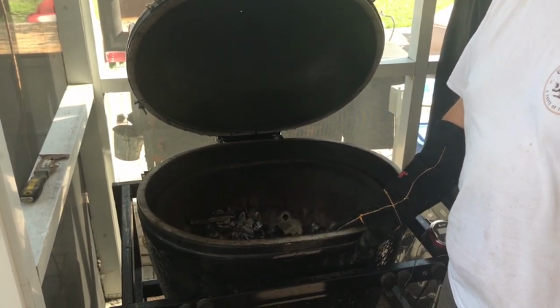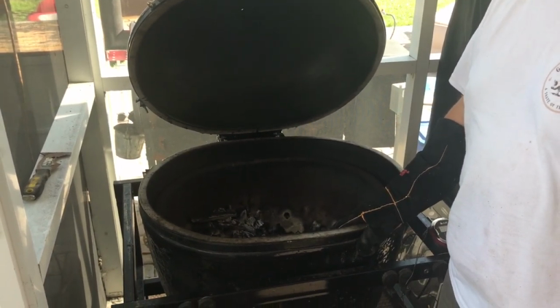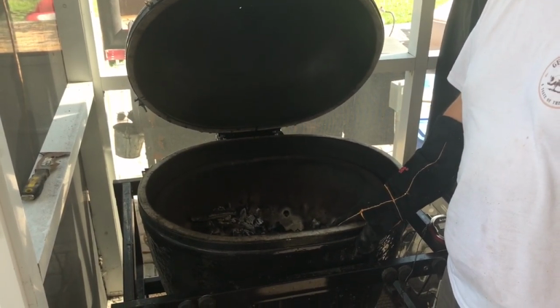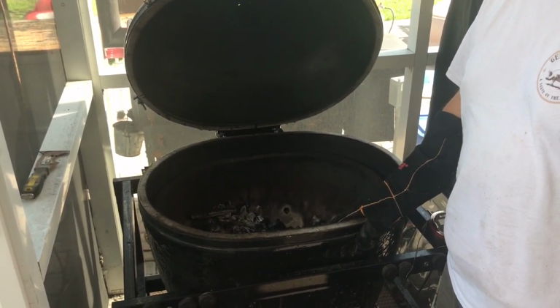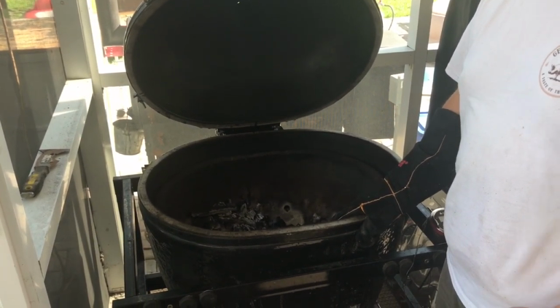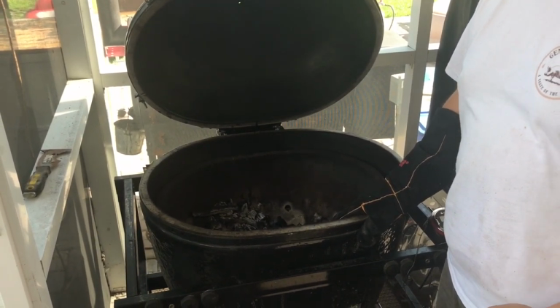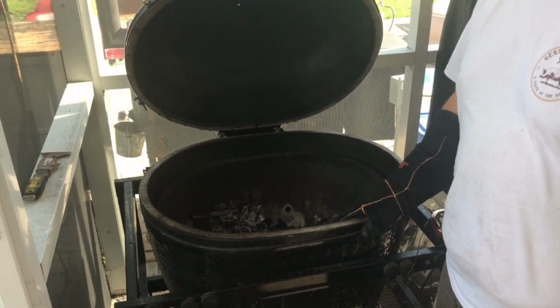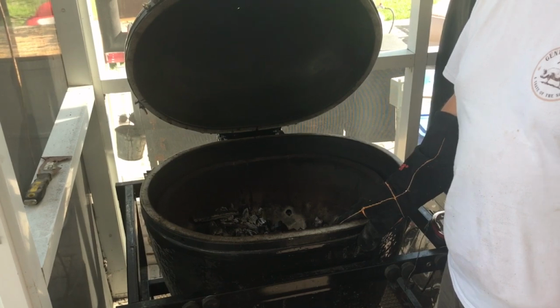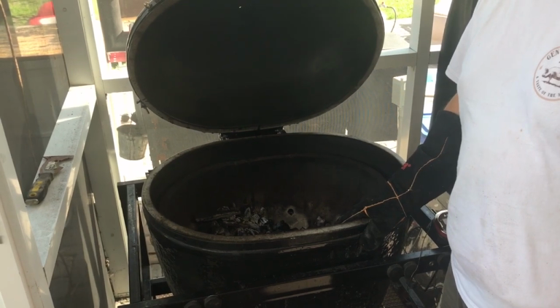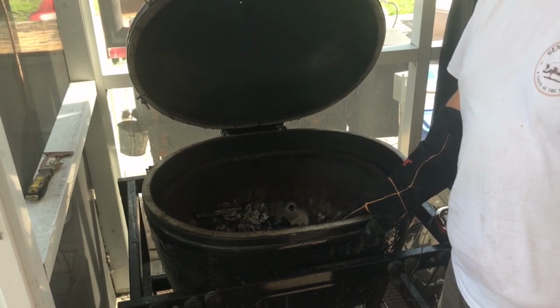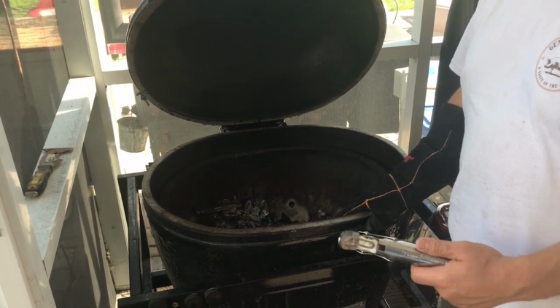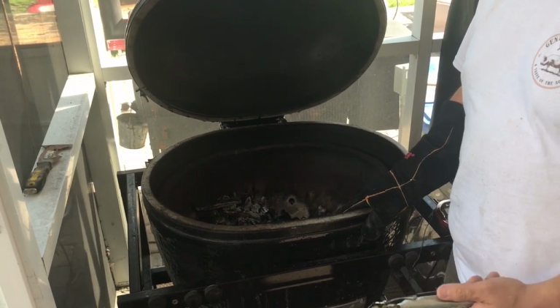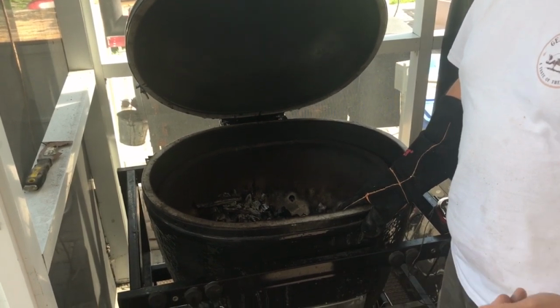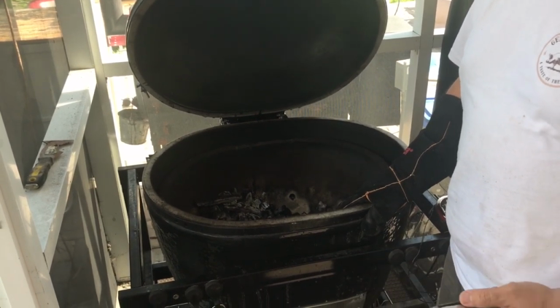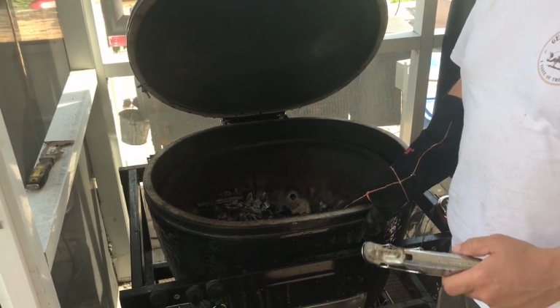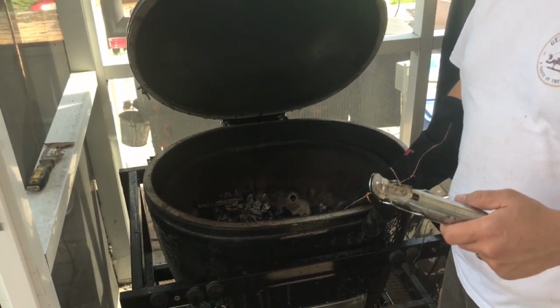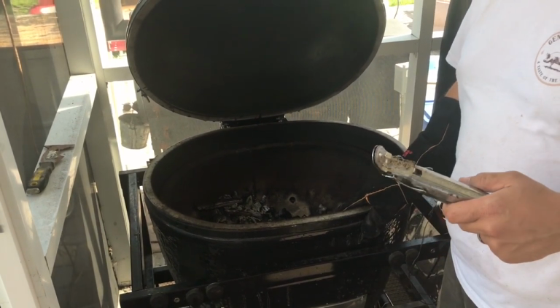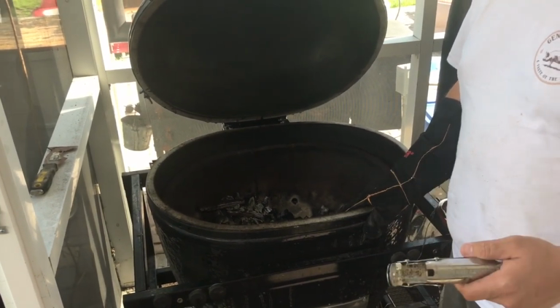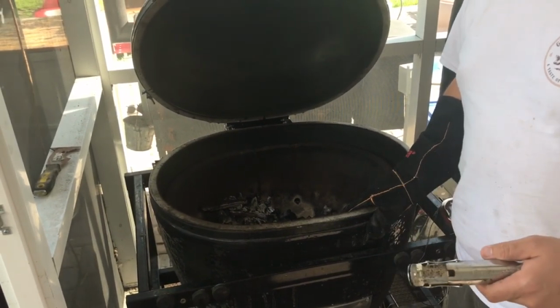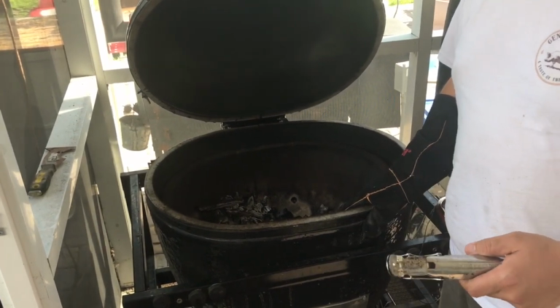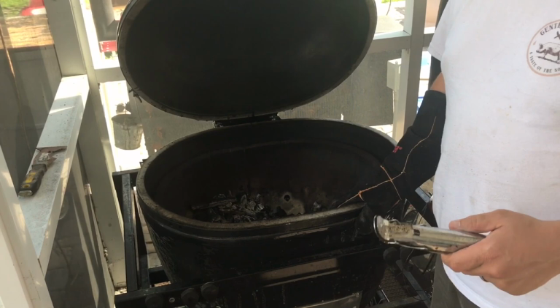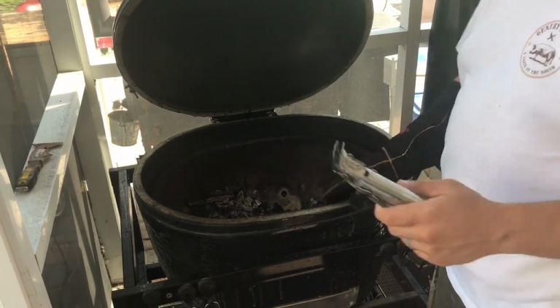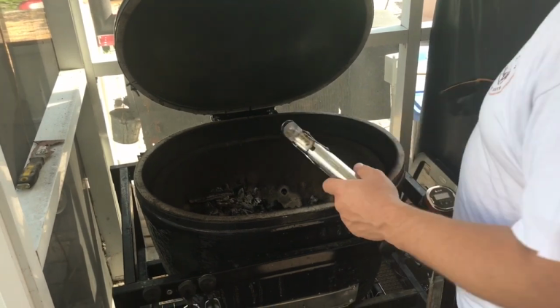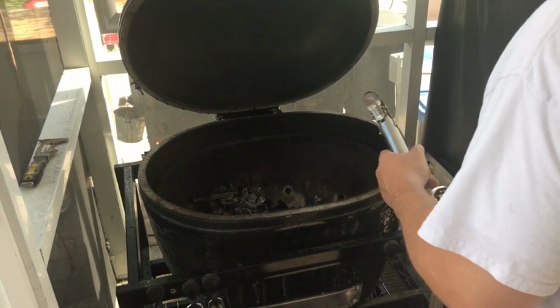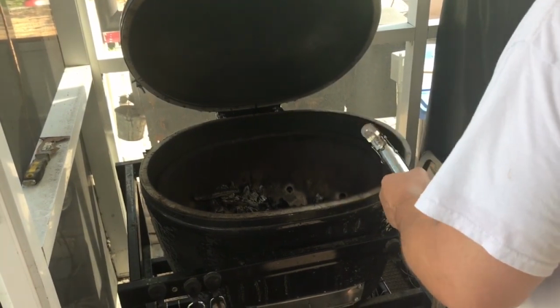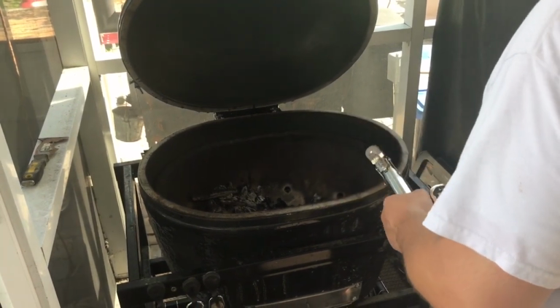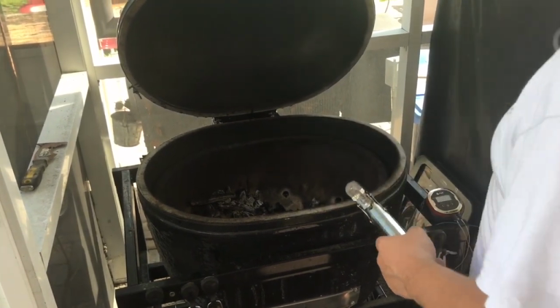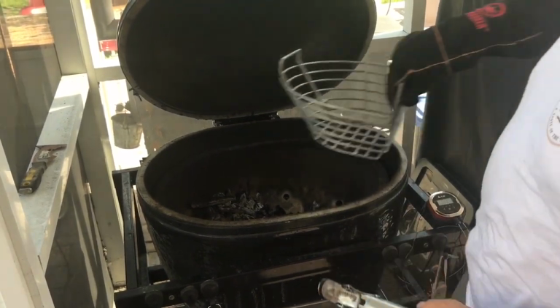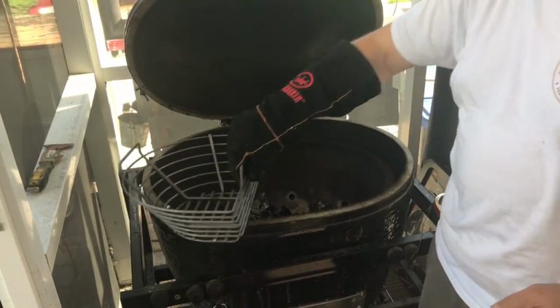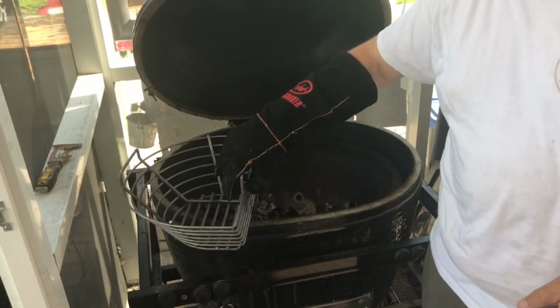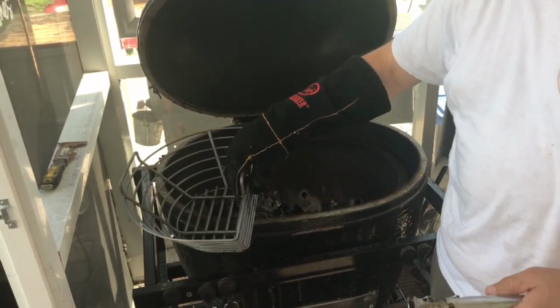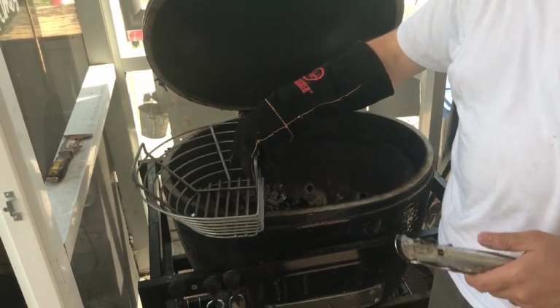One of the reasons that I don't always go to it instead of a pellet grill or something else is because it's hard to clean up the charcoal. I've recently been introduced to a revolutionary product and they say it's going to change my grilling forever.